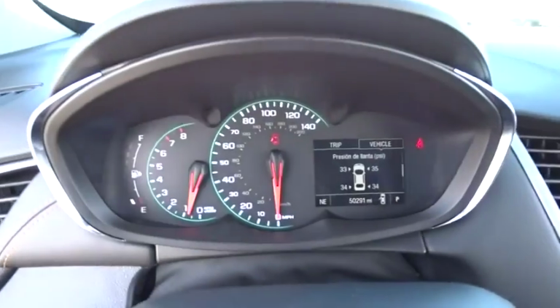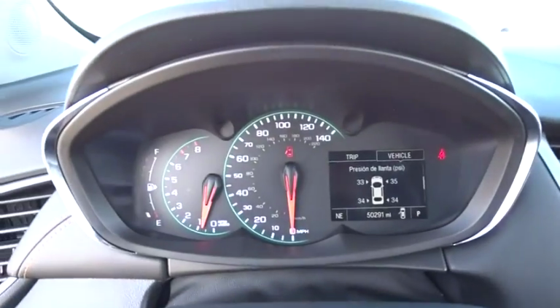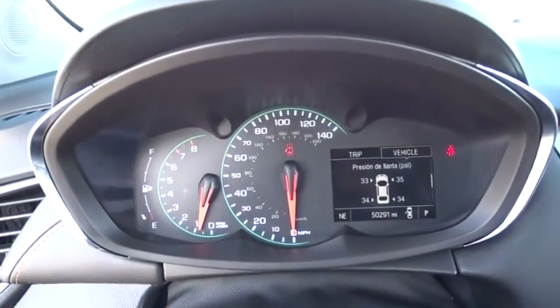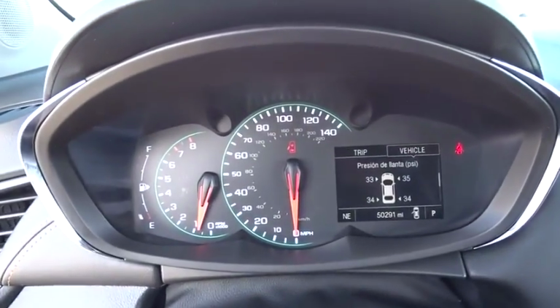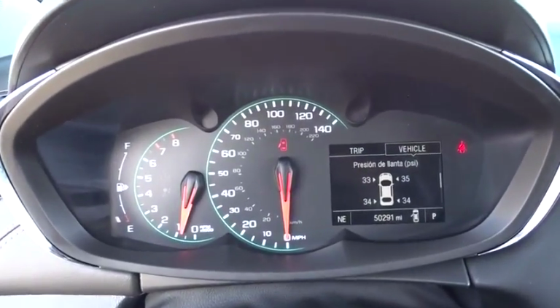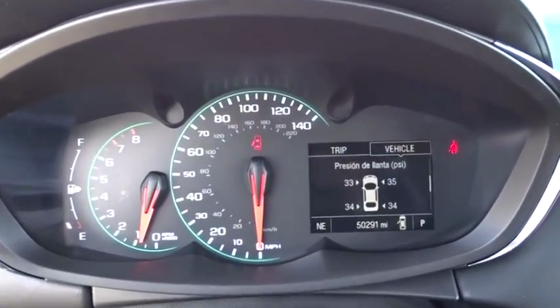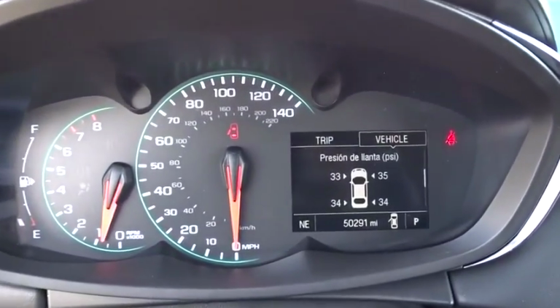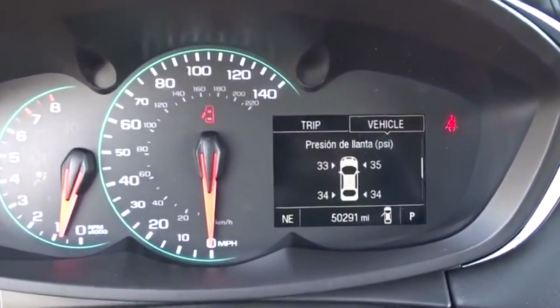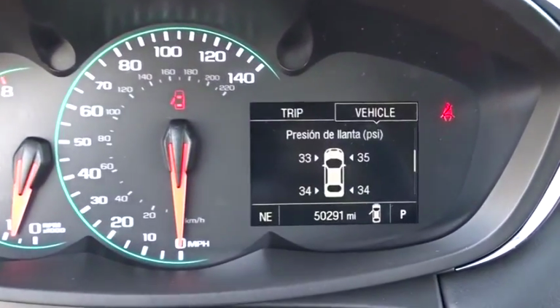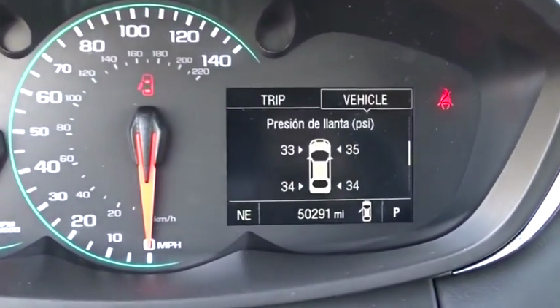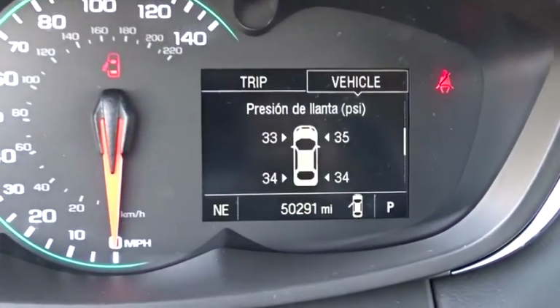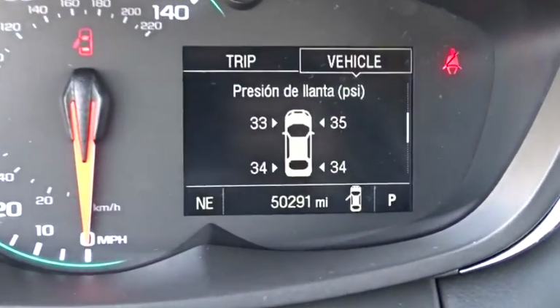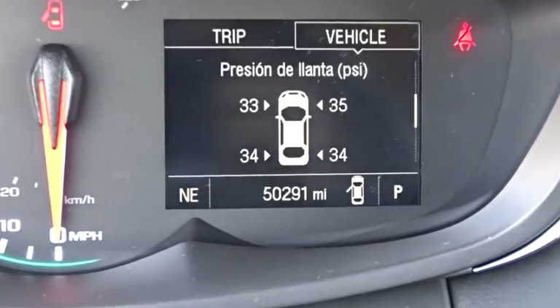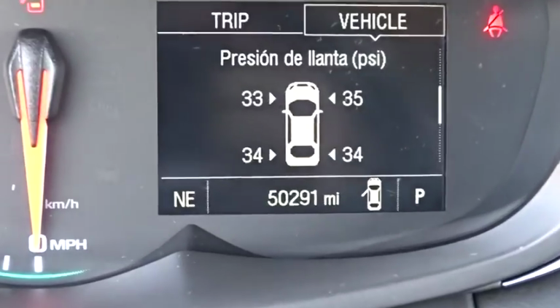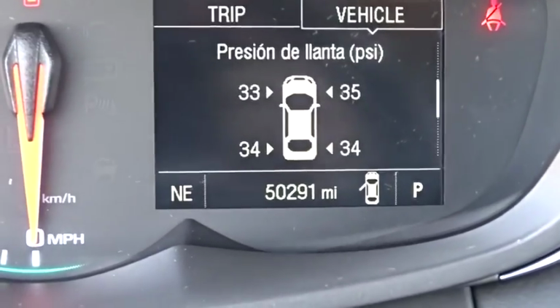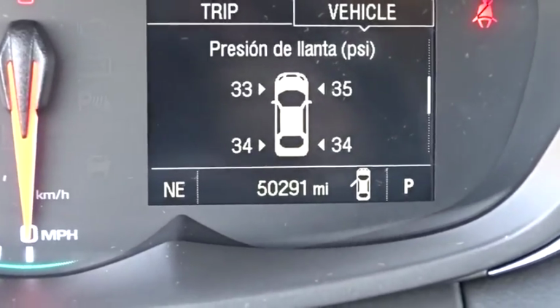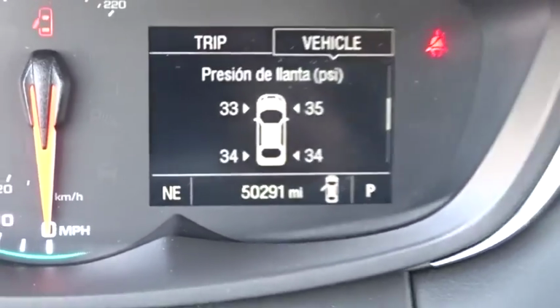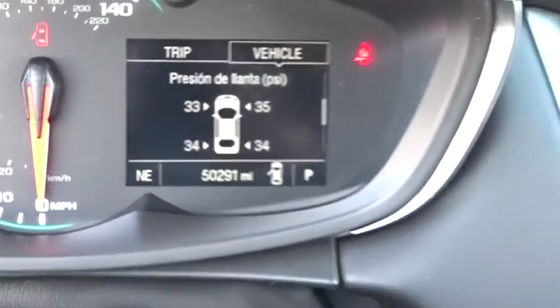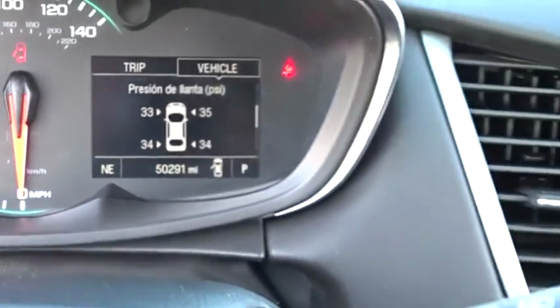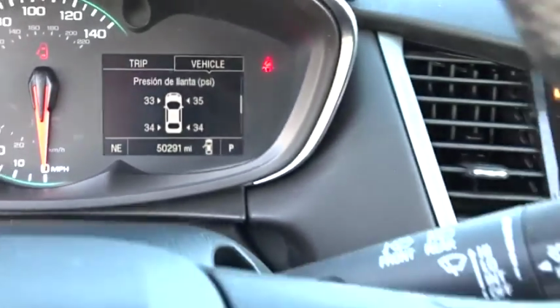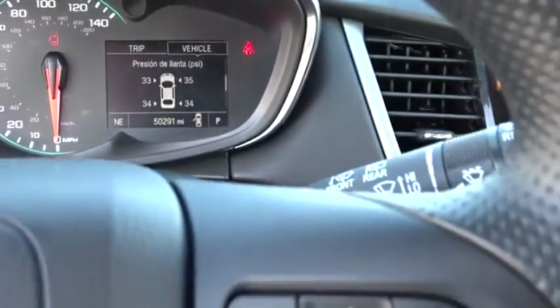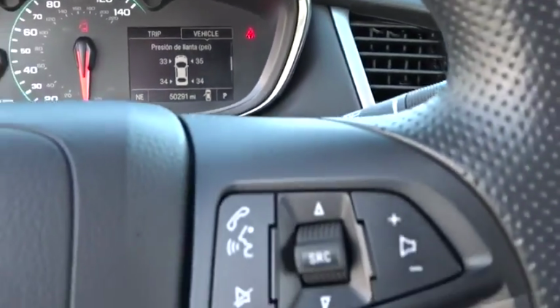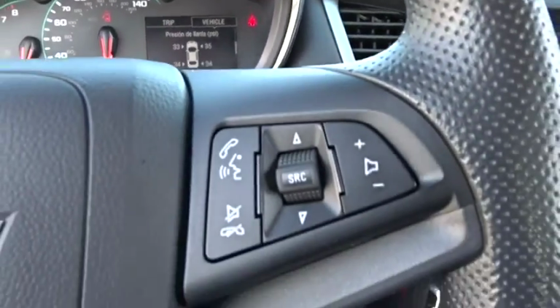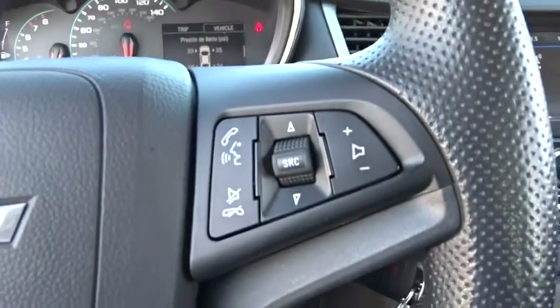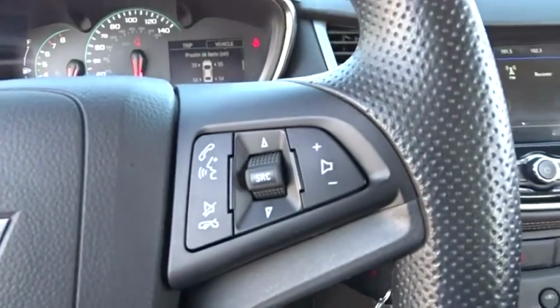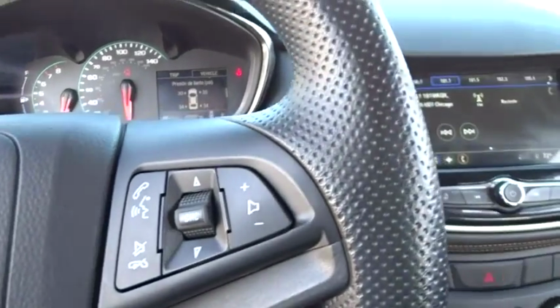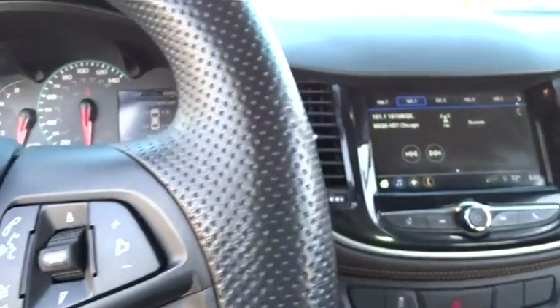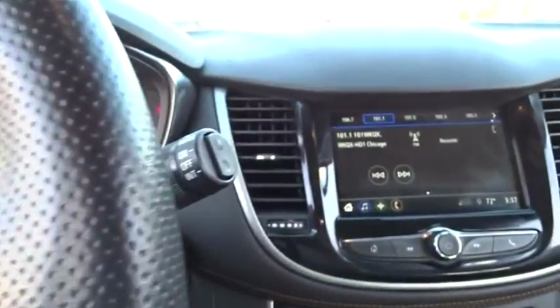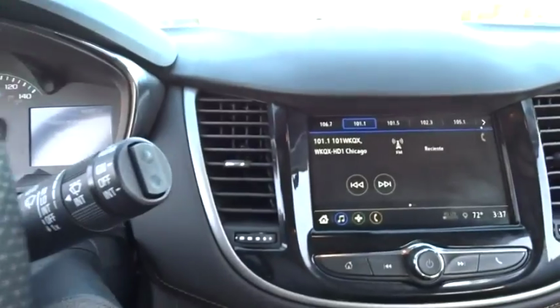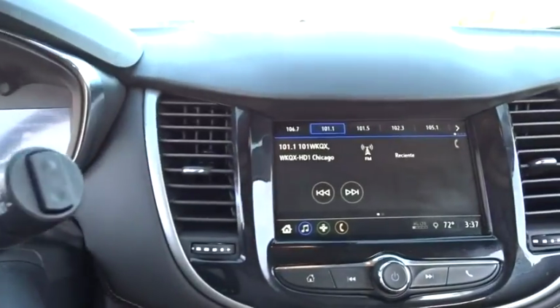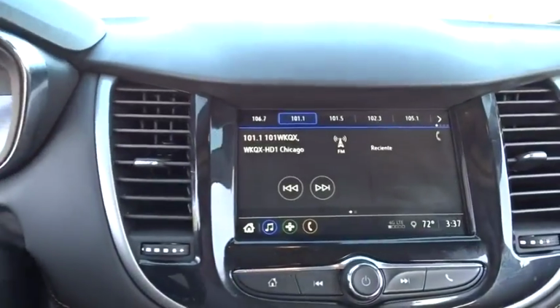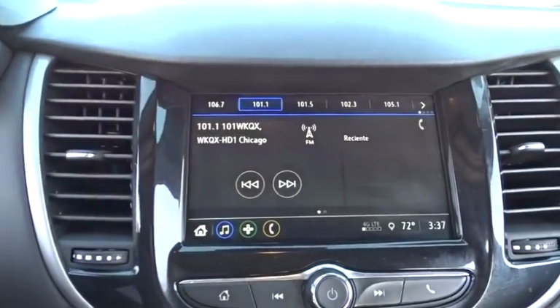Remote keyless entry, brake assist, panic alarm, rear window wiper, cloth seat trim, driver vanity mirror, front reading lamps, tilt steering wheel, front bucket seats.